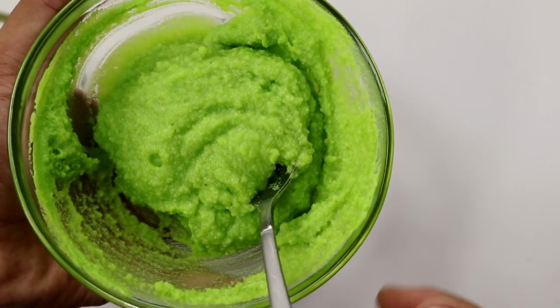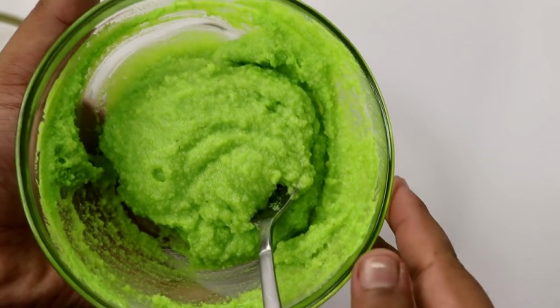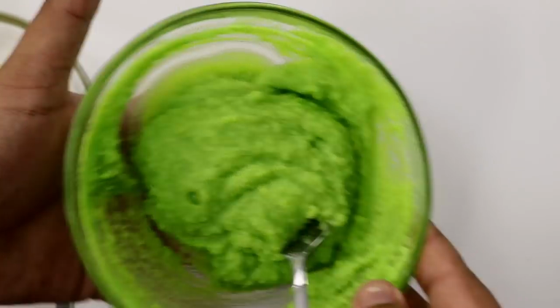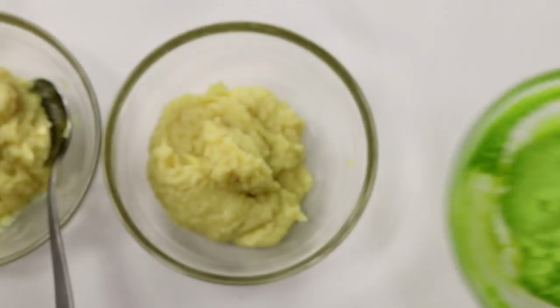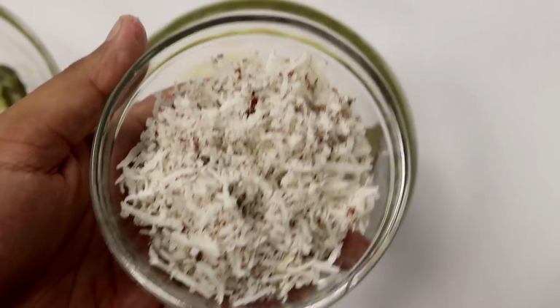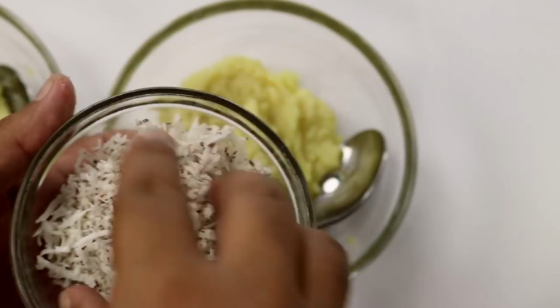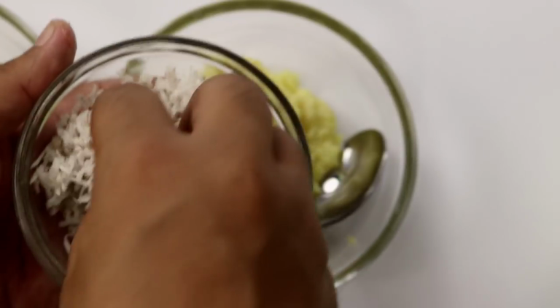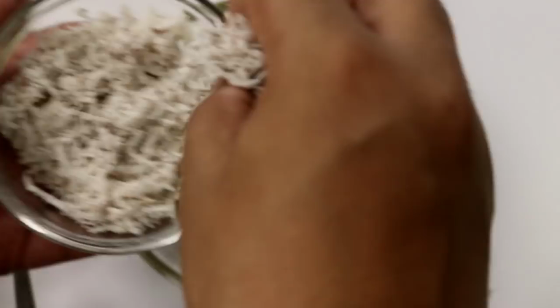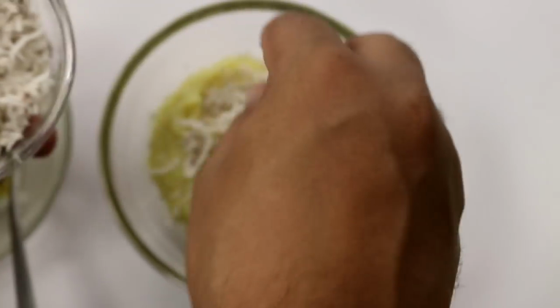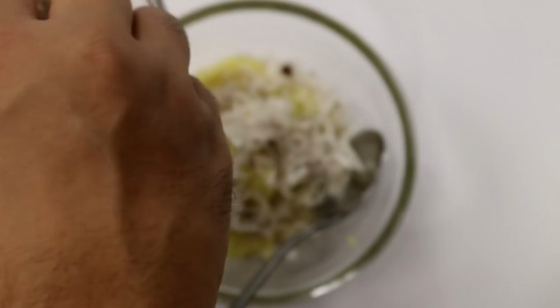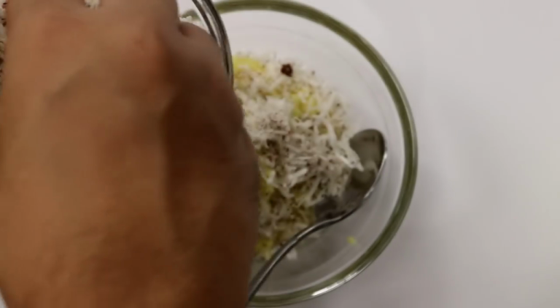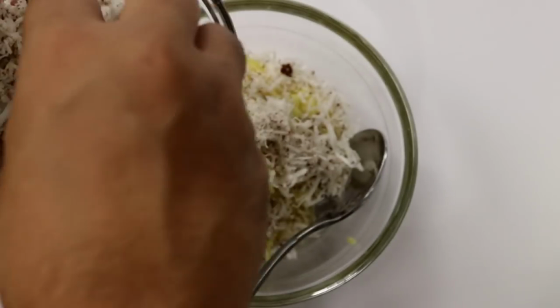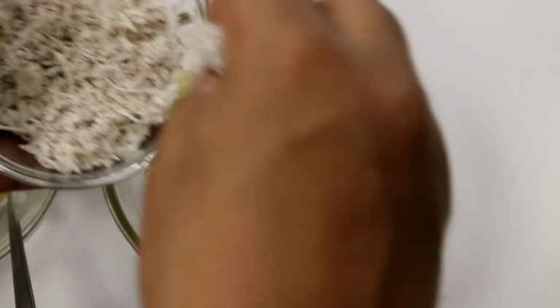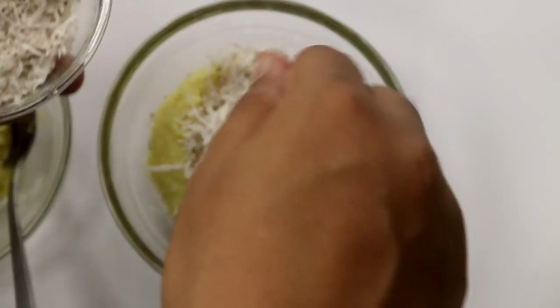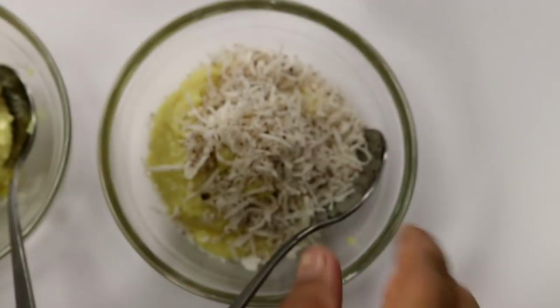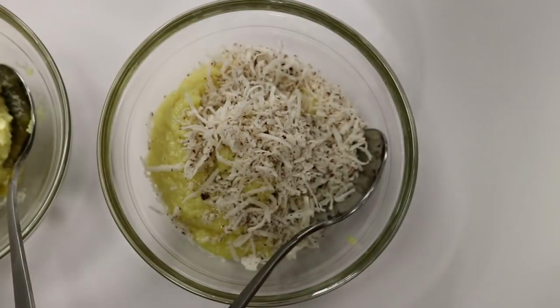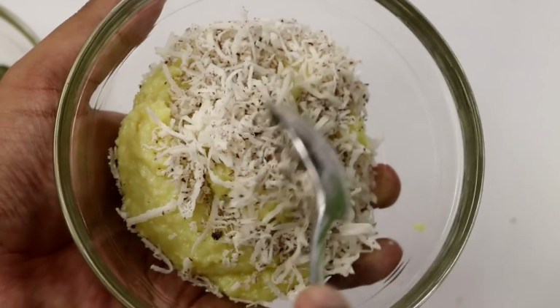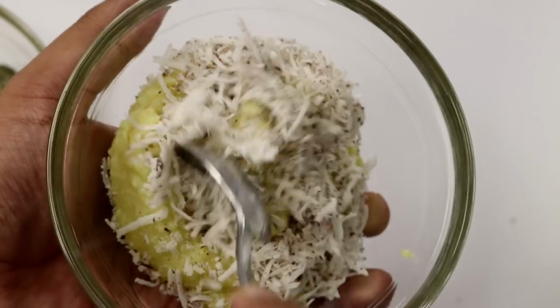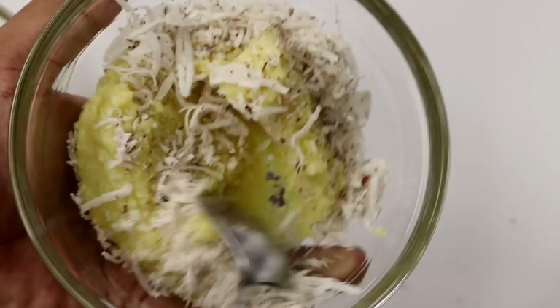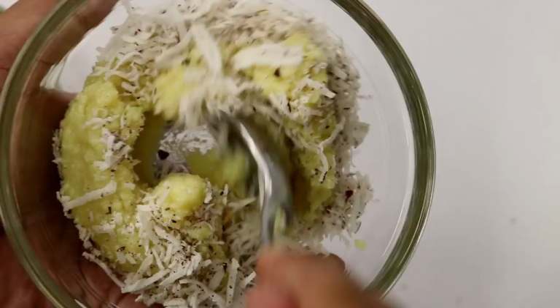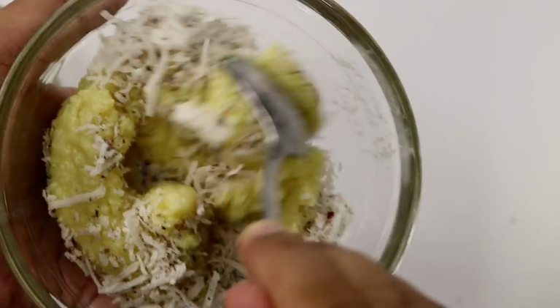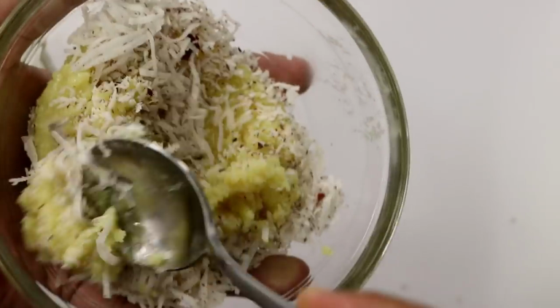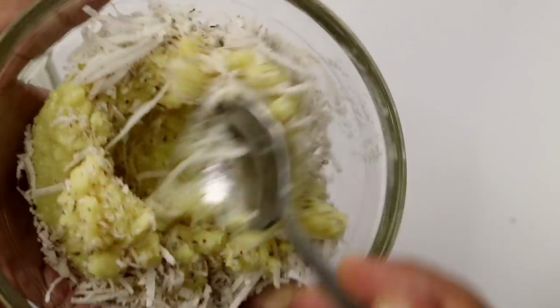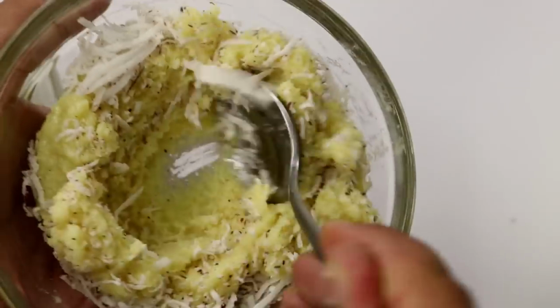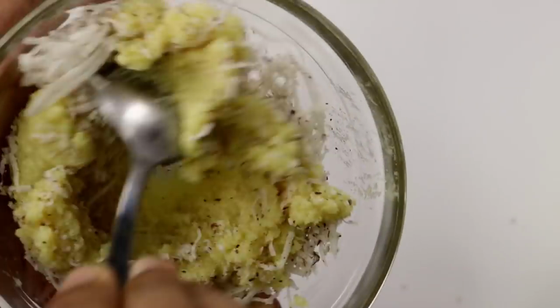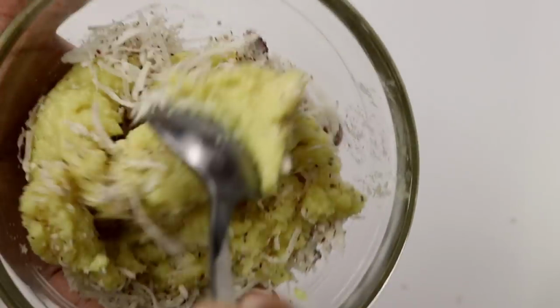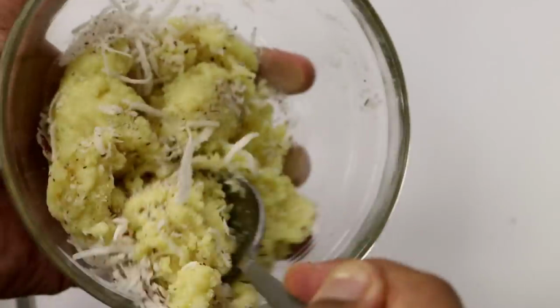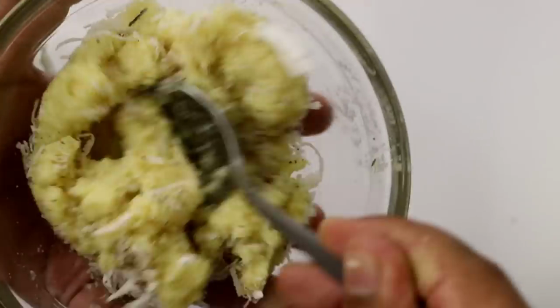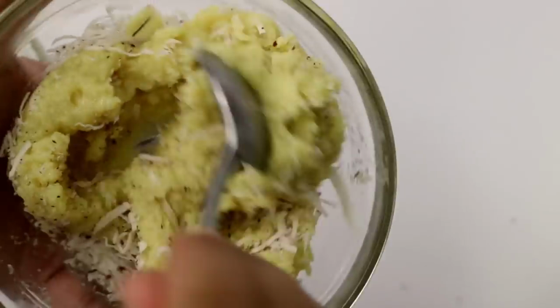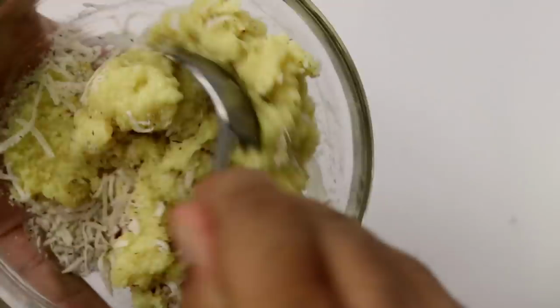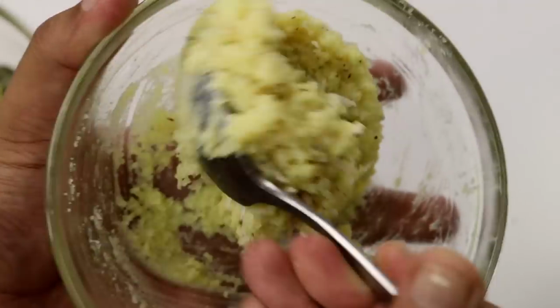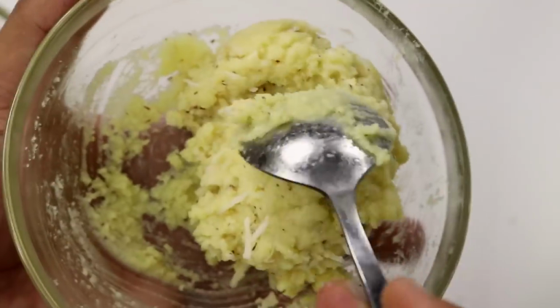Now we're going to work on the white layer. For the white layer, it's a pretty simple process. Take about 3 to 4 tablespoons of grated coconut and add it to this. I'm using dry coconut, but you can use fresh as well. Perfect.